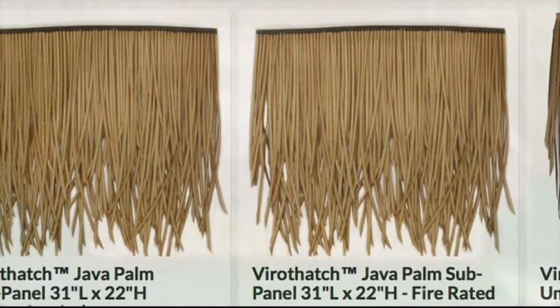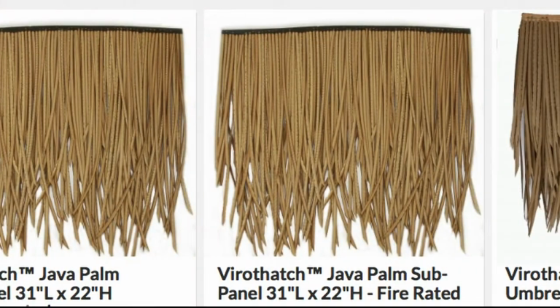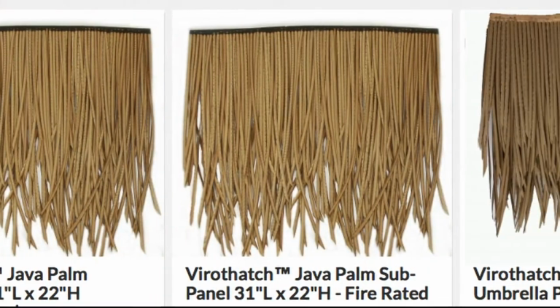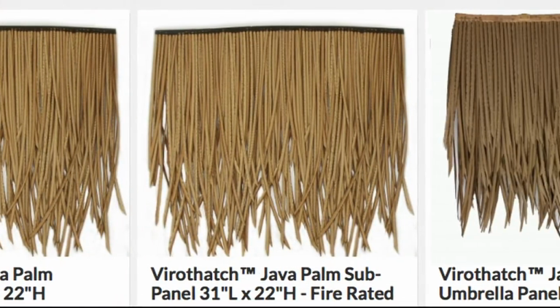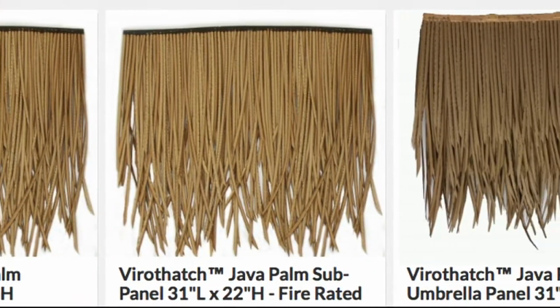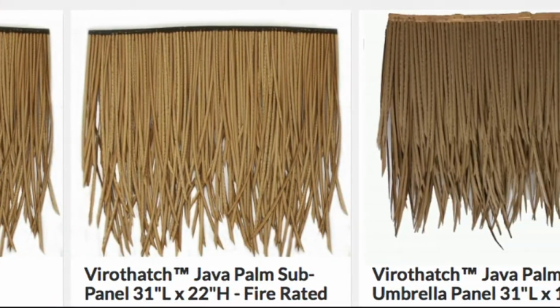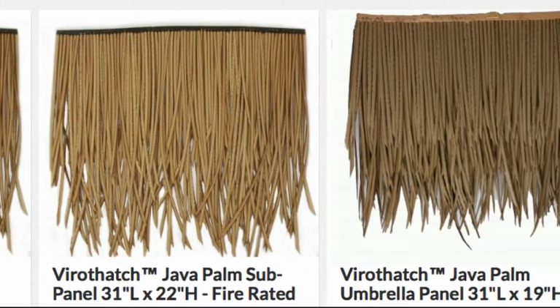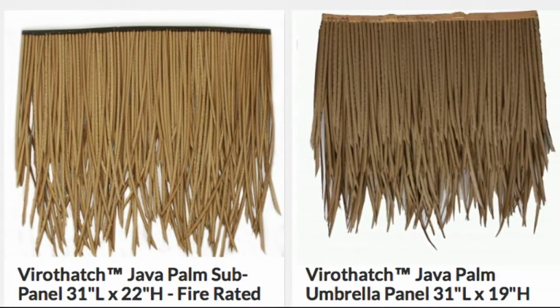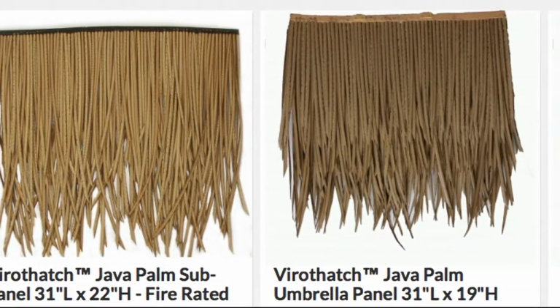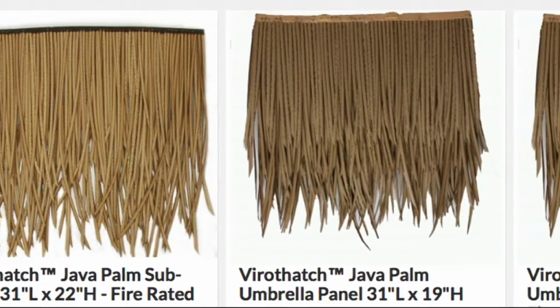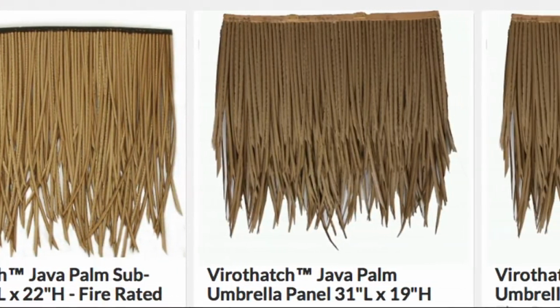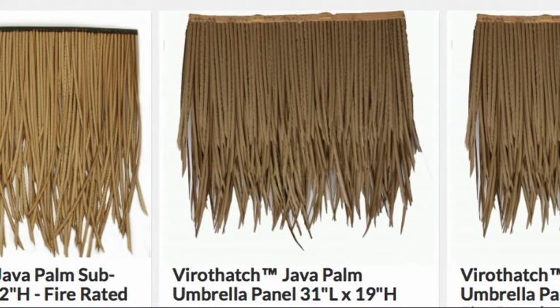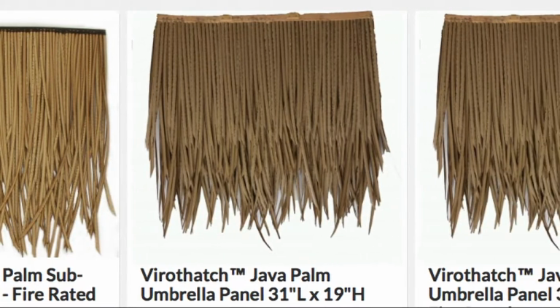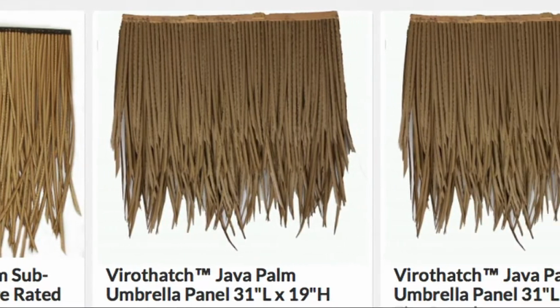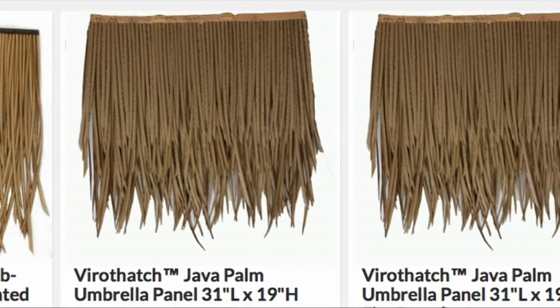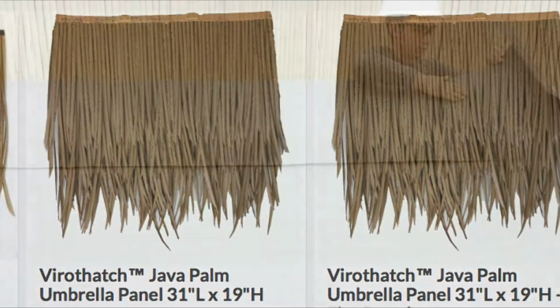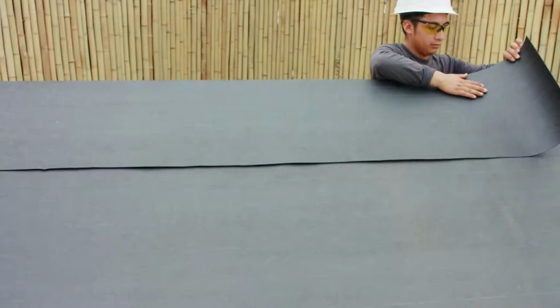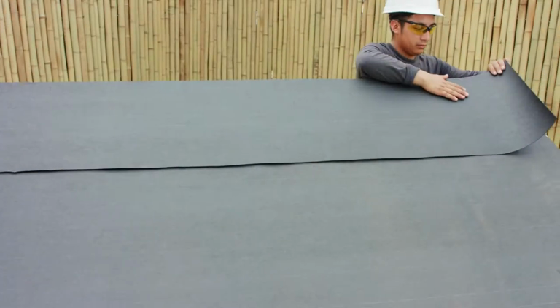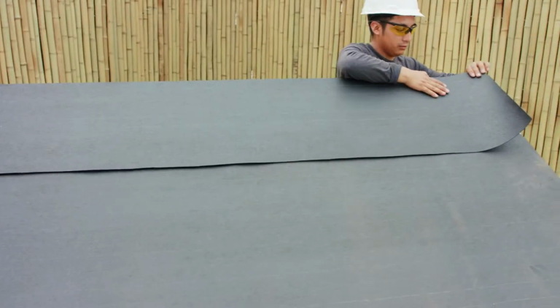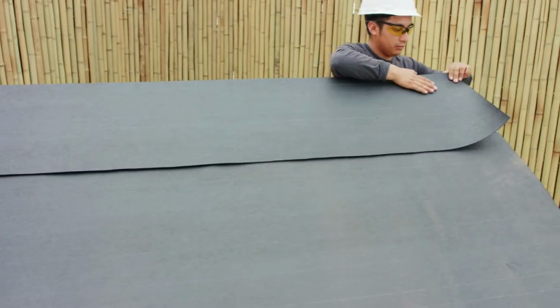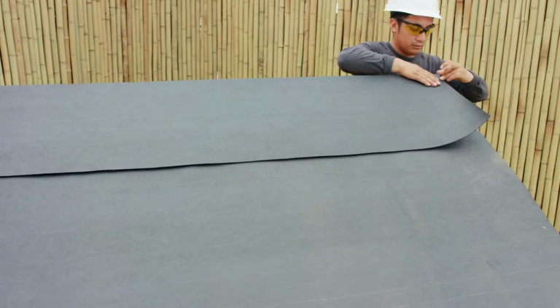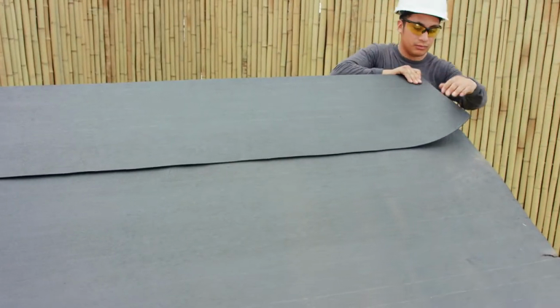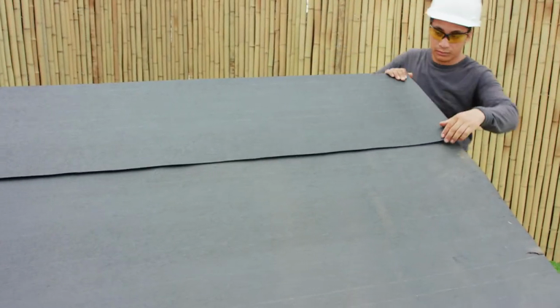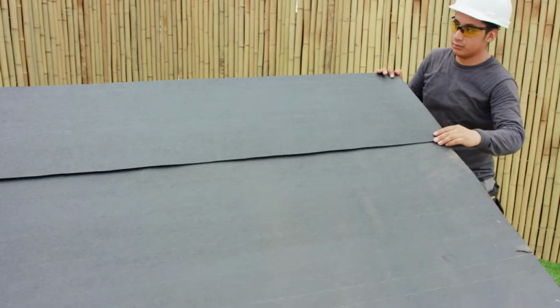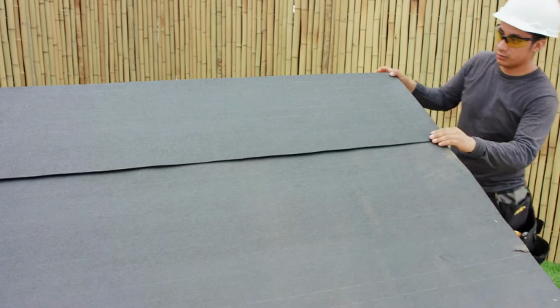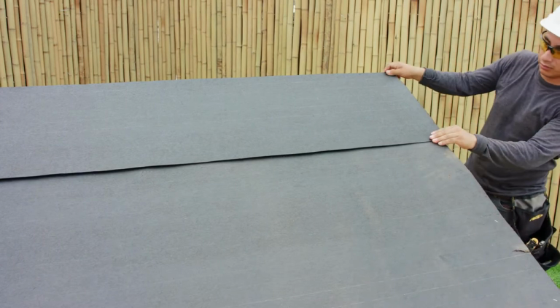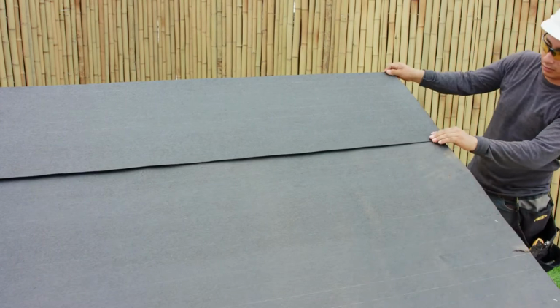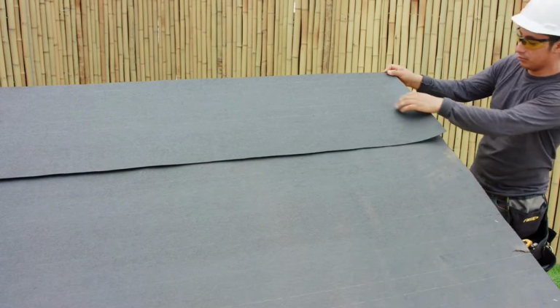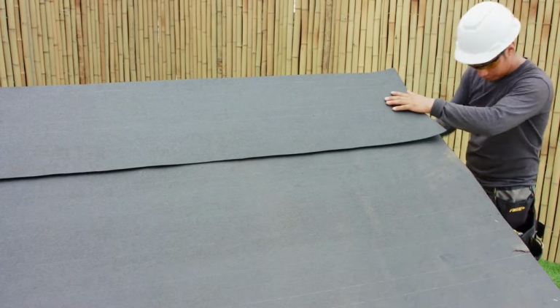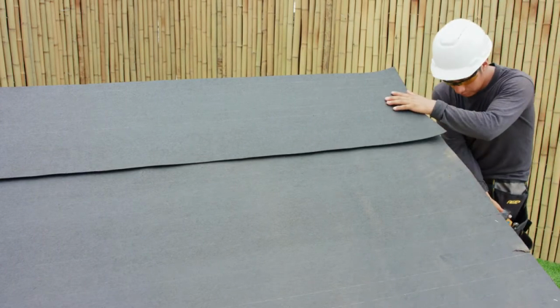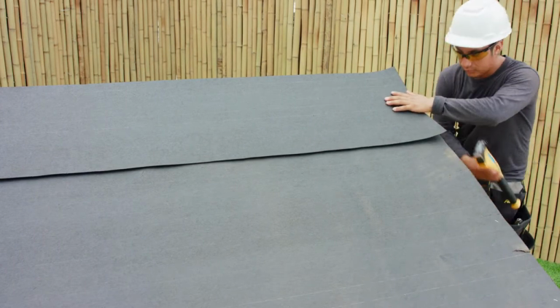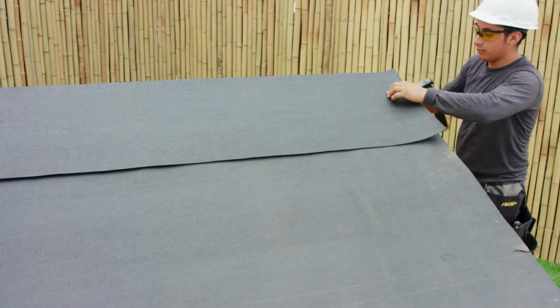Each premium-quality synthetic subpanel is specially designed to cover a 1.7-square-foot area. It is important to note that these panels are specifically designed for installation on solid-sheeted roof structures.